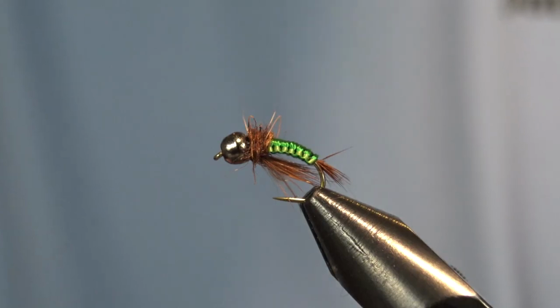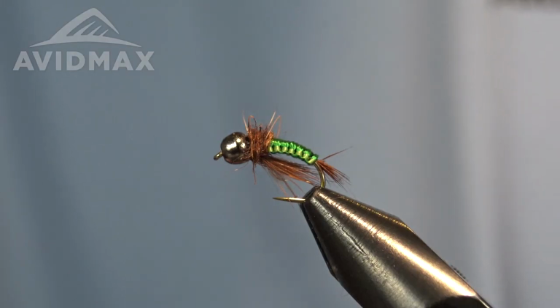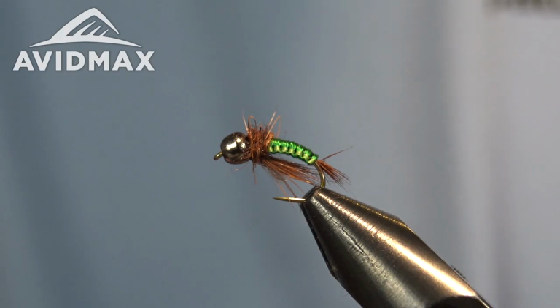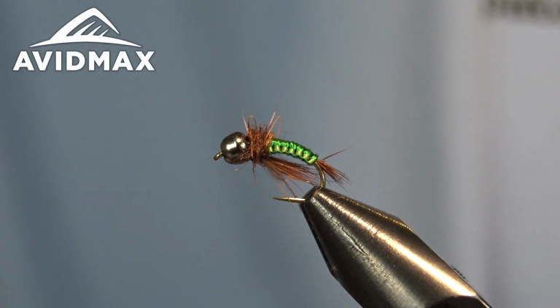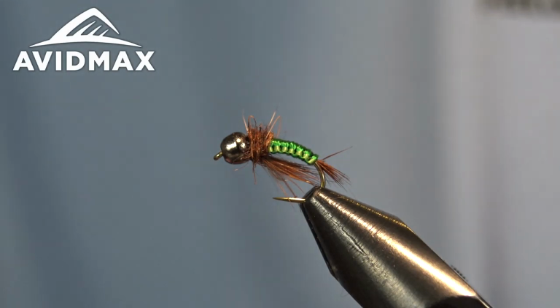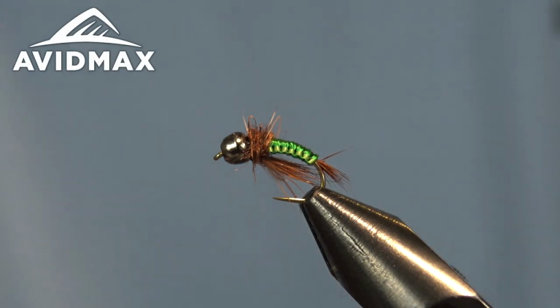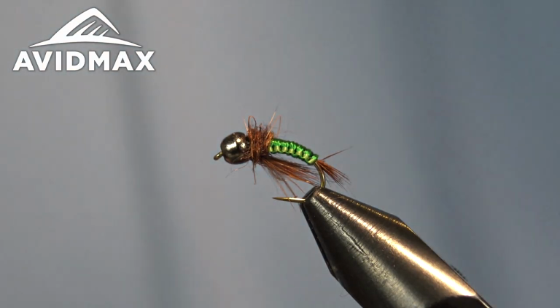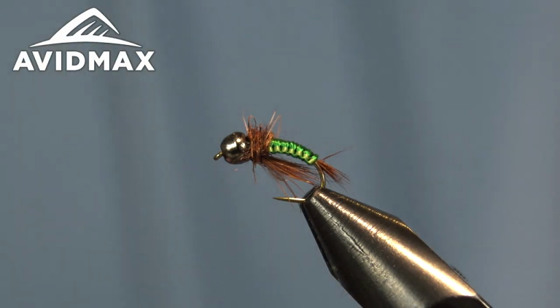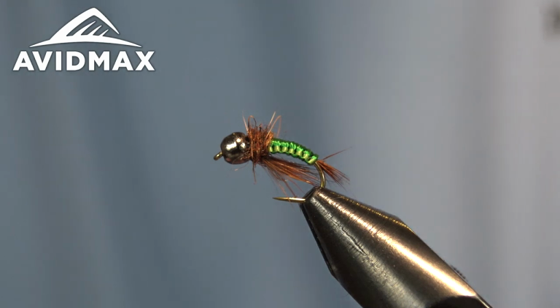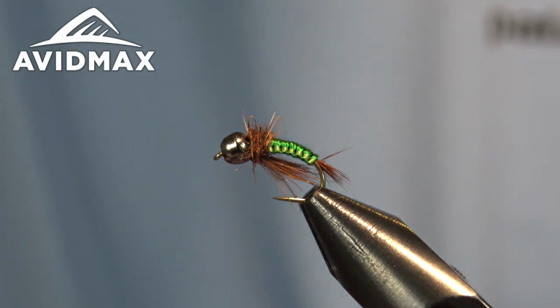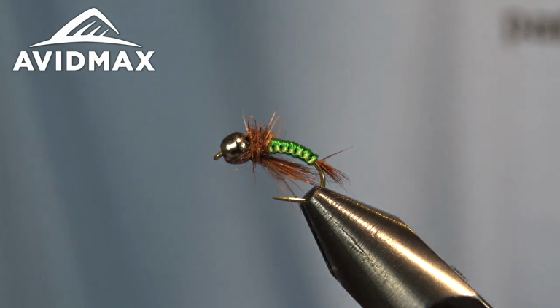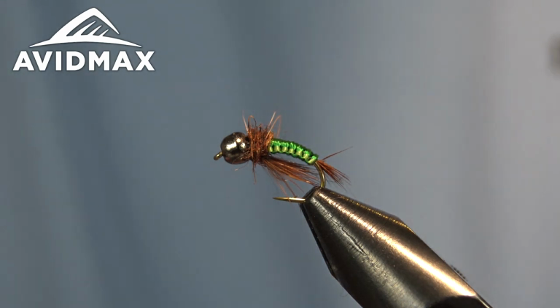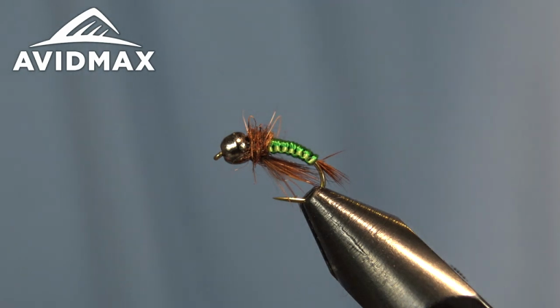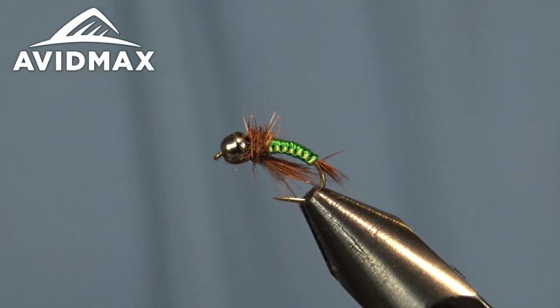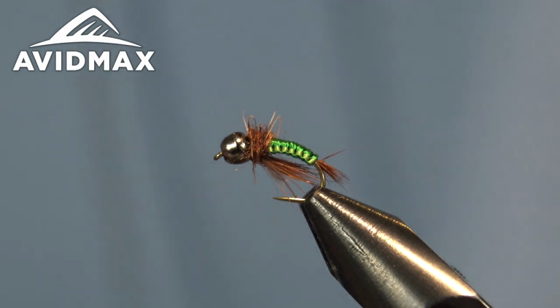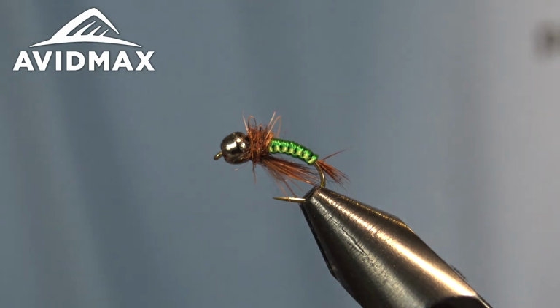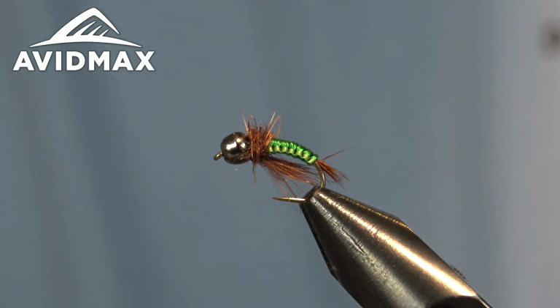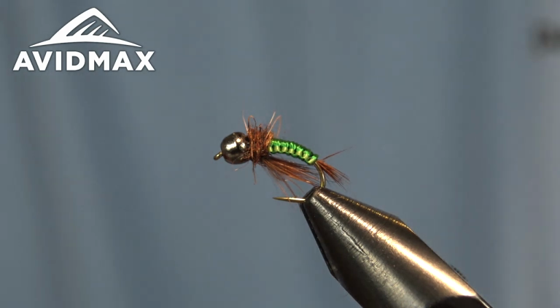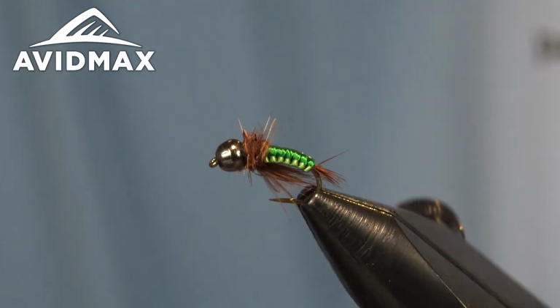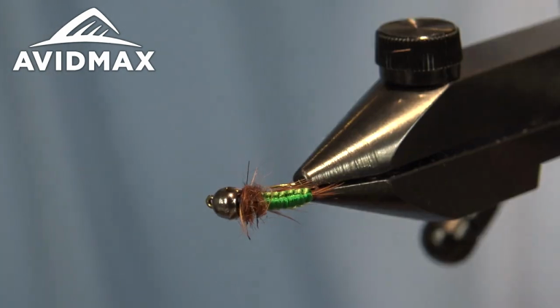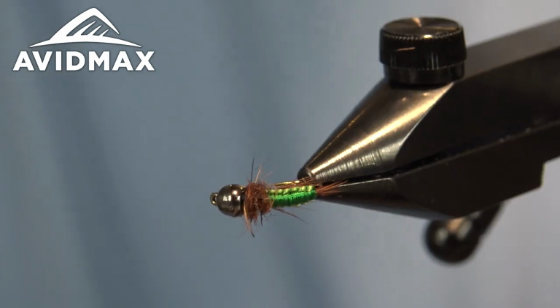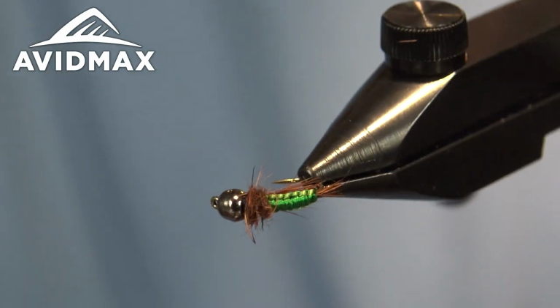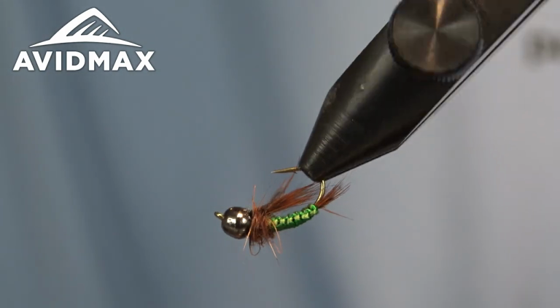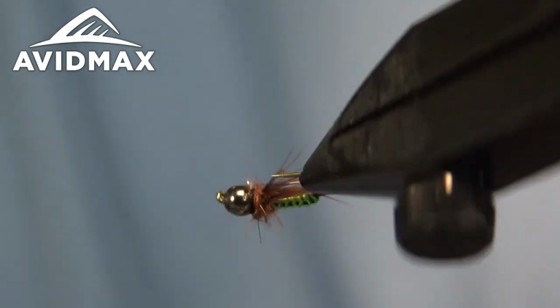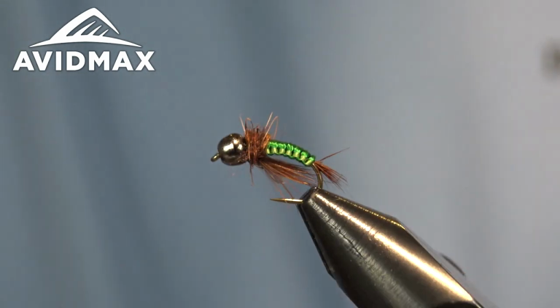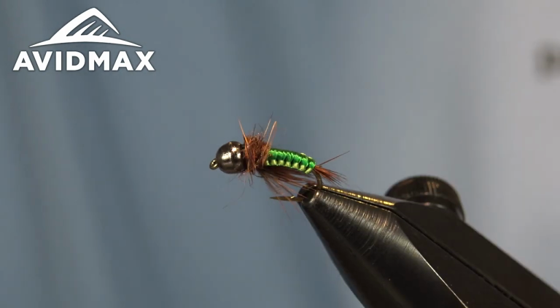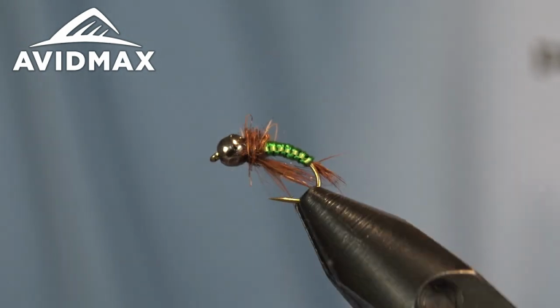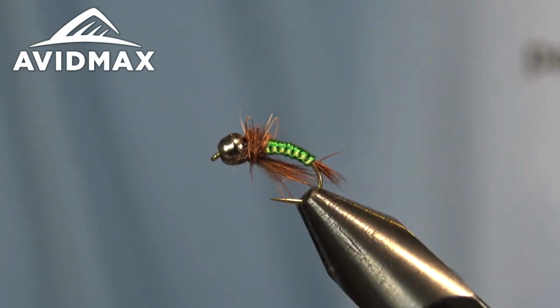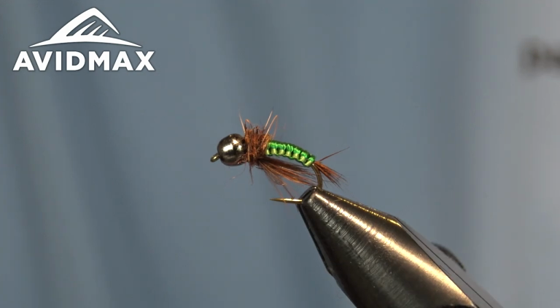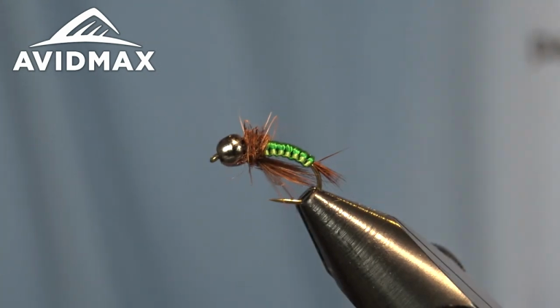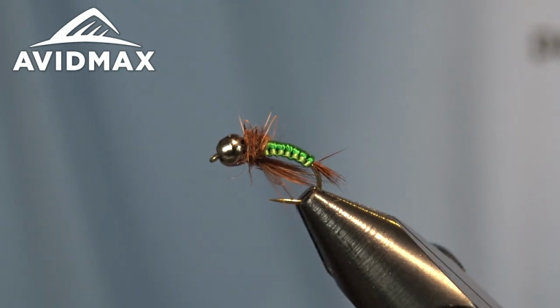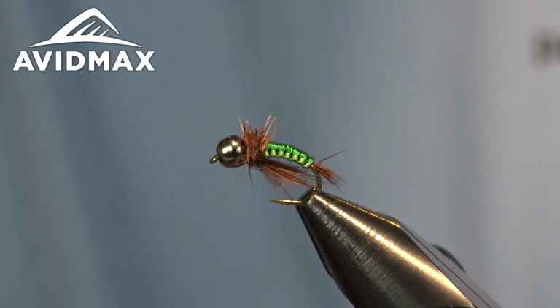Hey everyone, welcome to Avidmax Fly Tying Tuesdays. My name is Brady Lair. Today I'm going to do a nice elegant woven caddis pupa using the uni floss material.